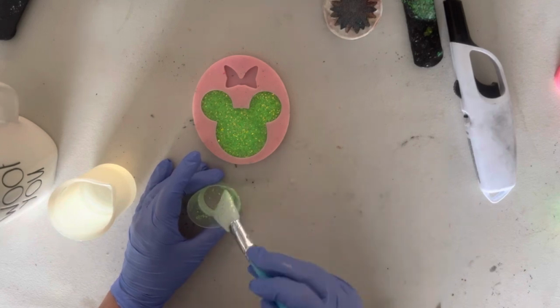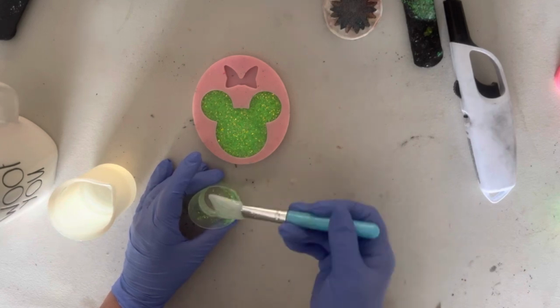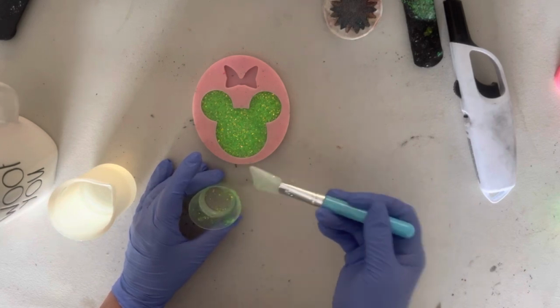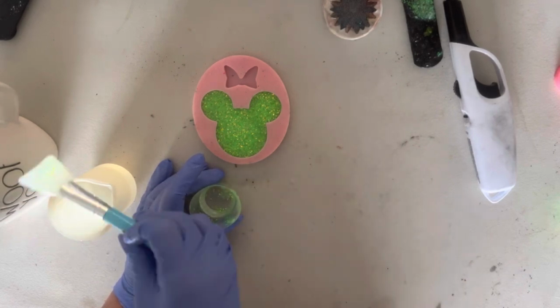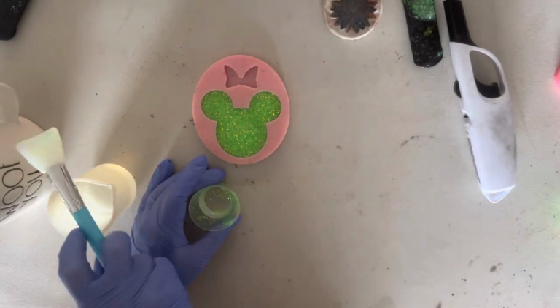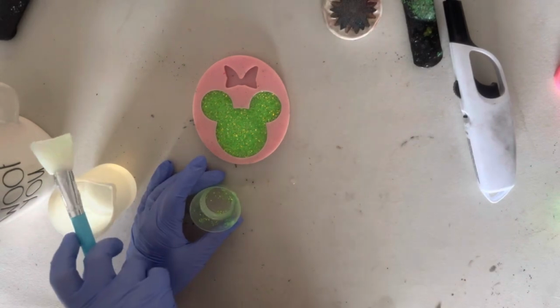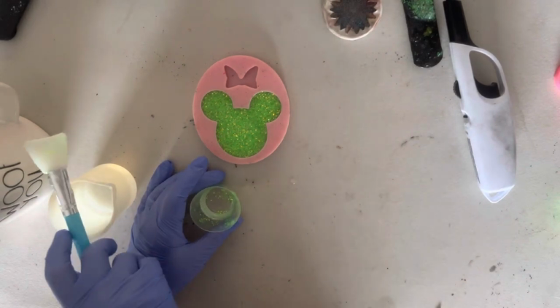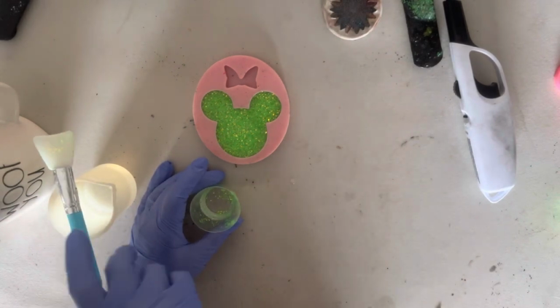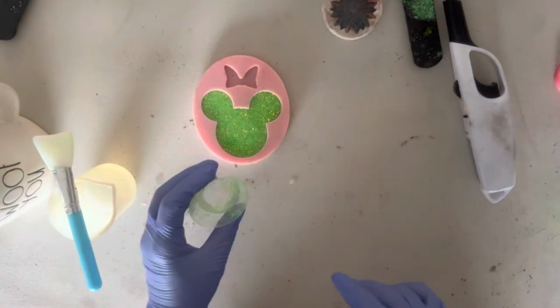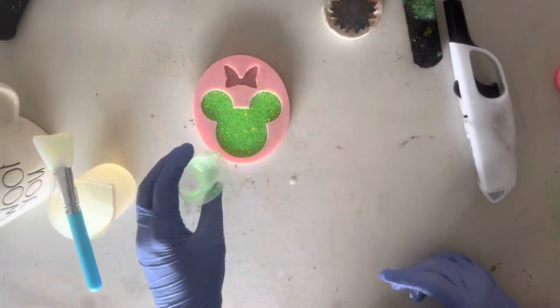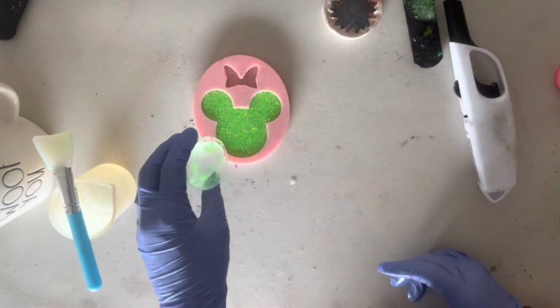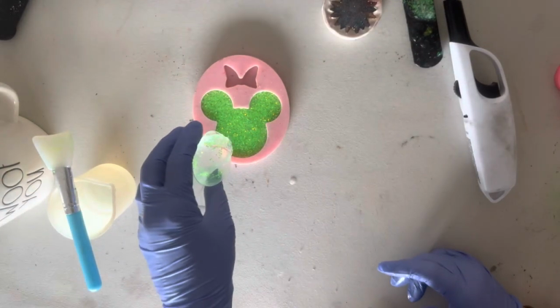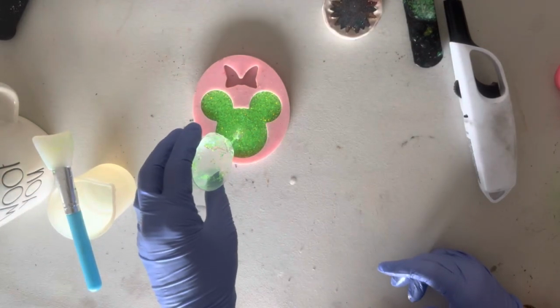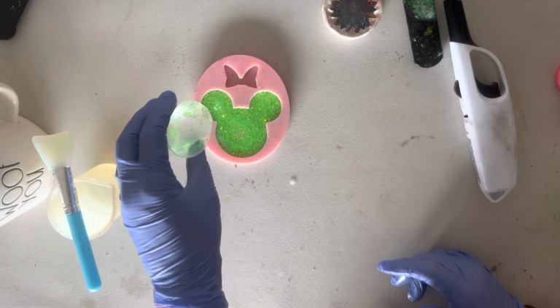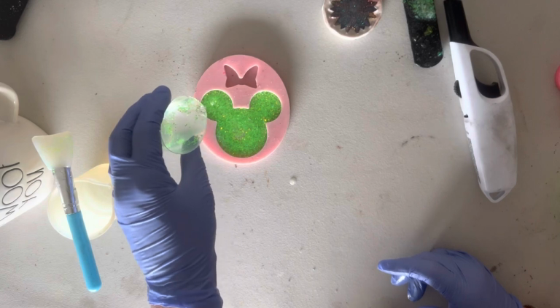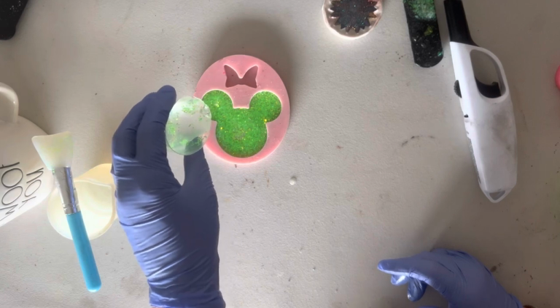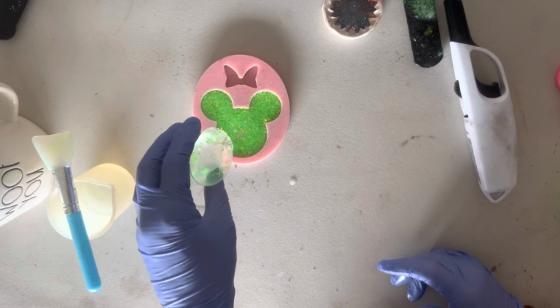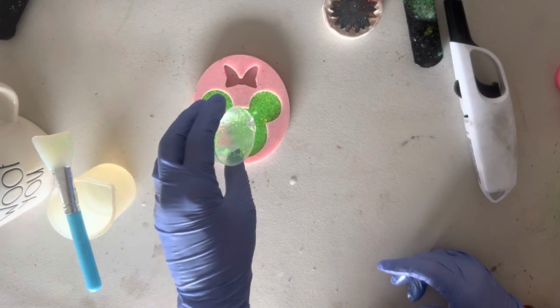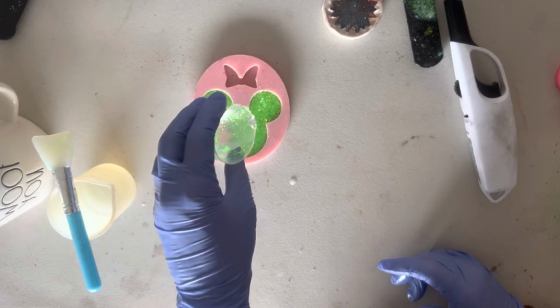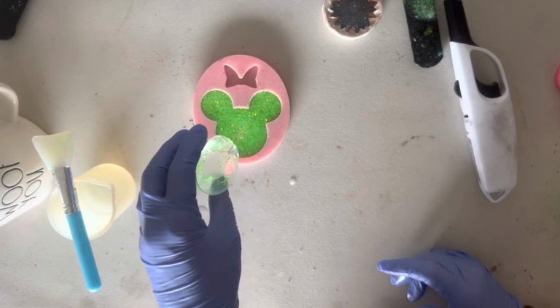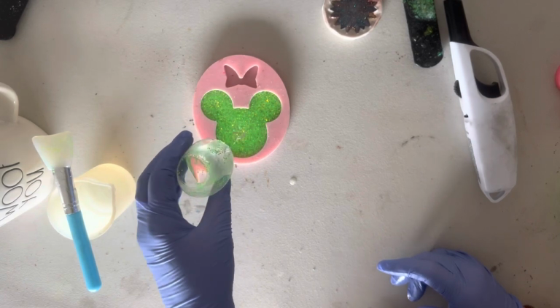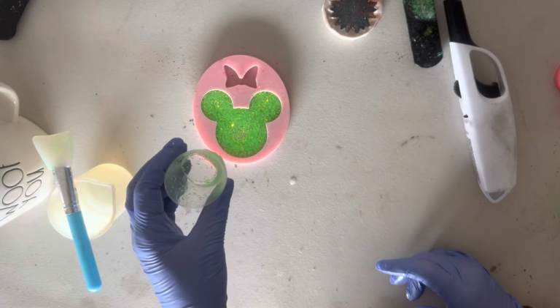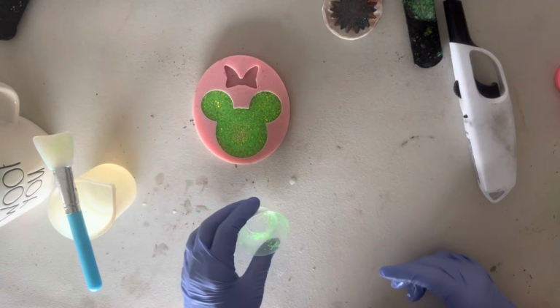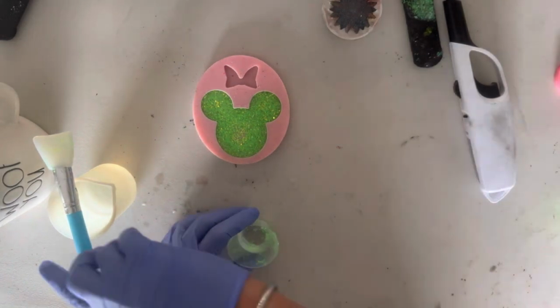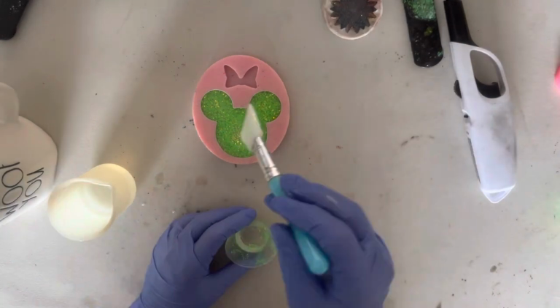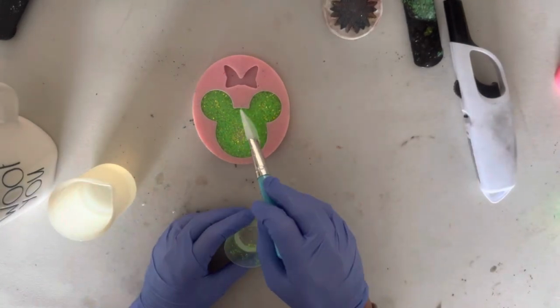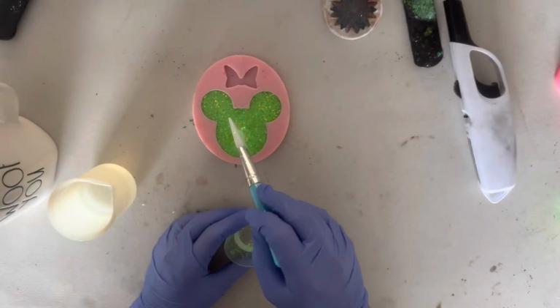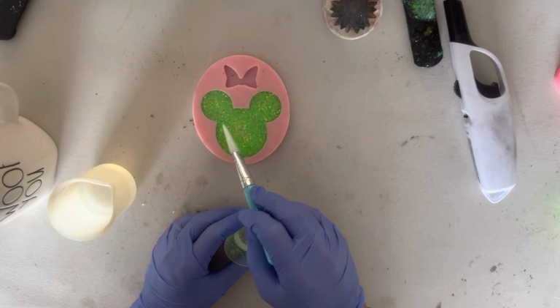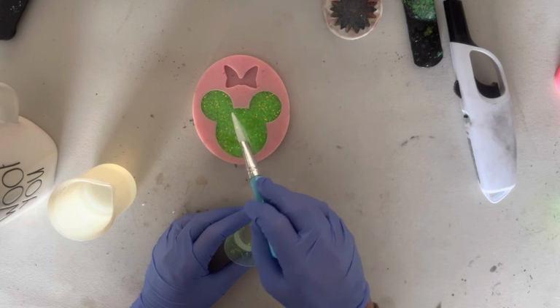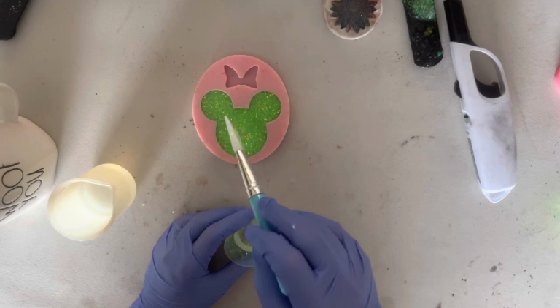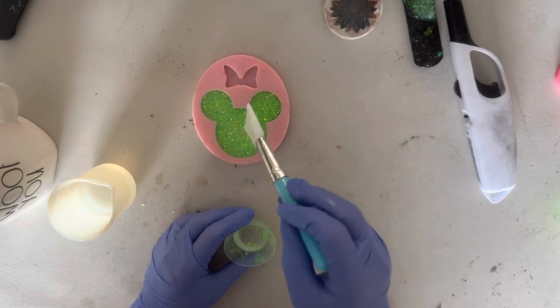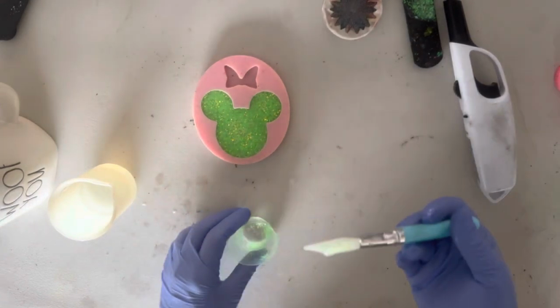A good mix is essential to having a good outcome. Then I fill my mold — I needed a little bit more, so I just added a little bit more epoxy to it. And then I'm going to let this sit overnight and come back and finish it.